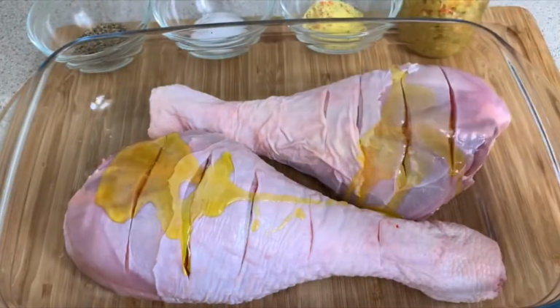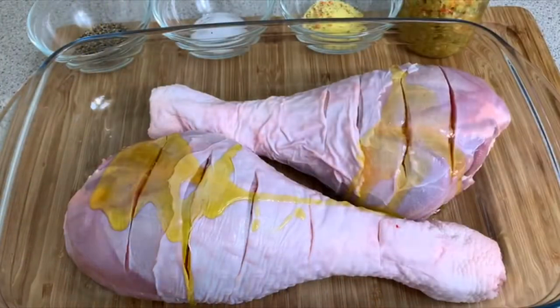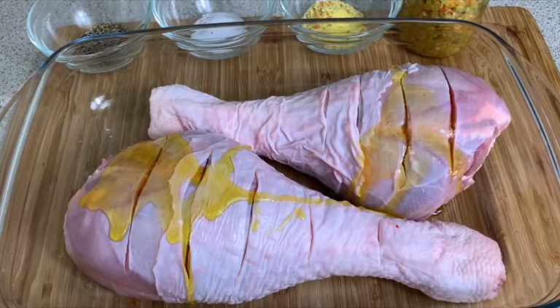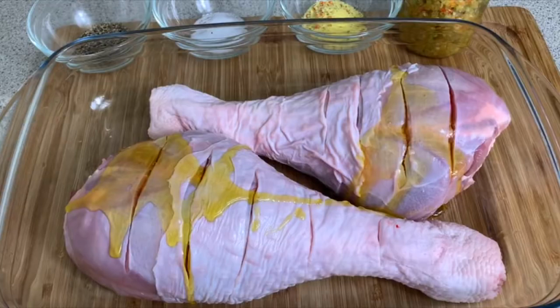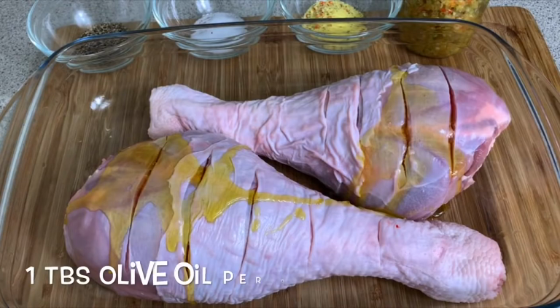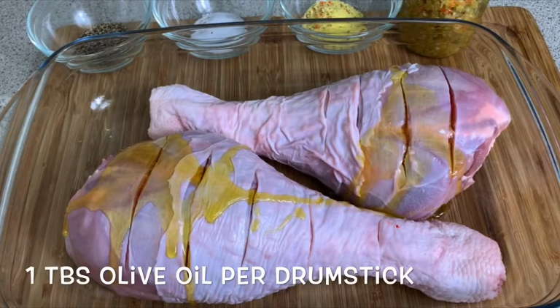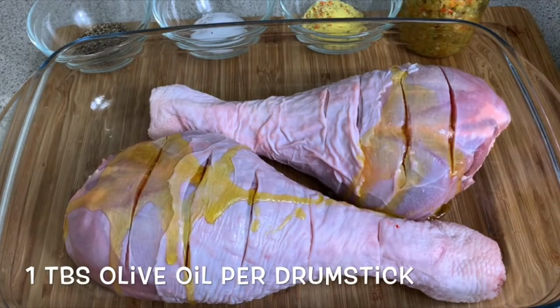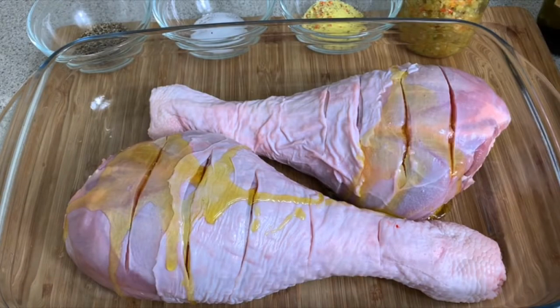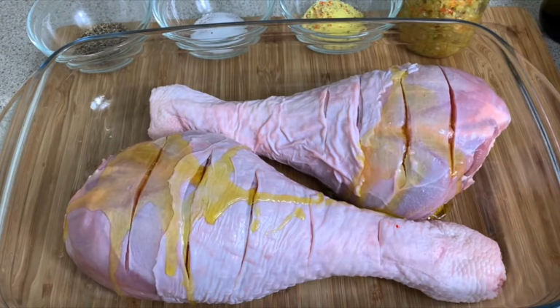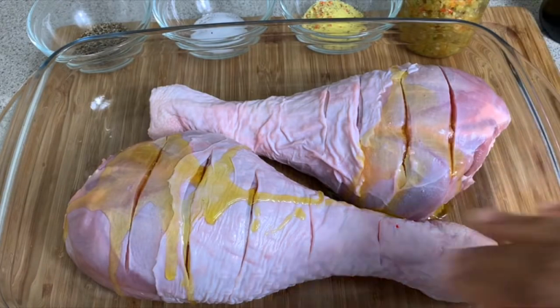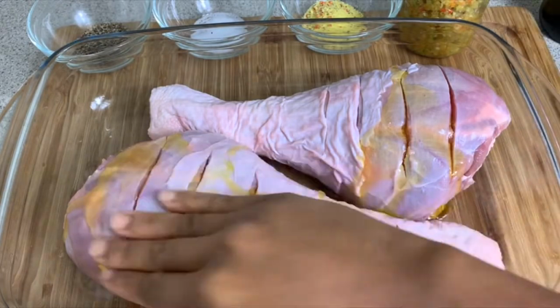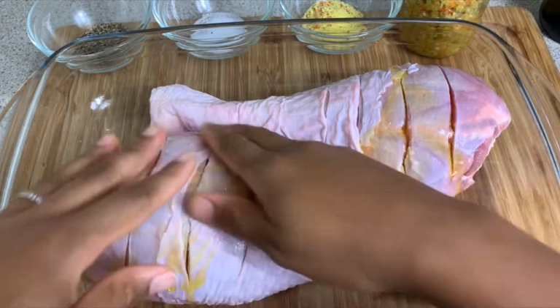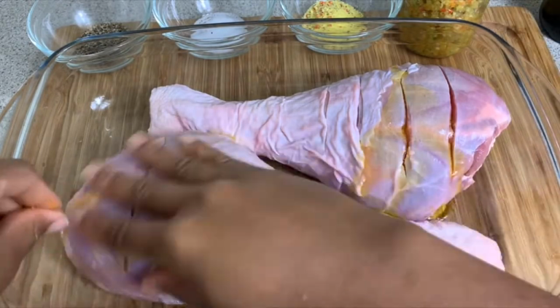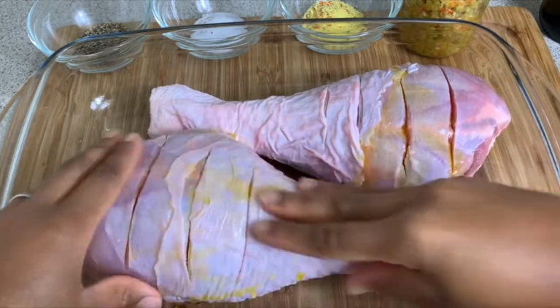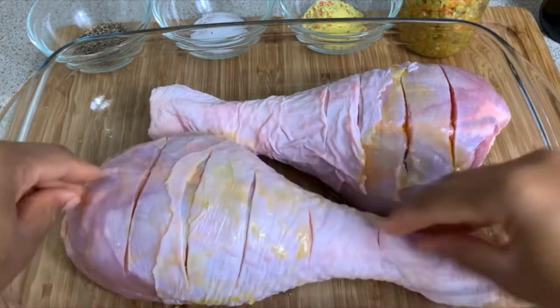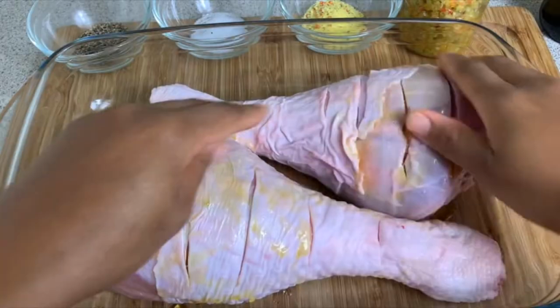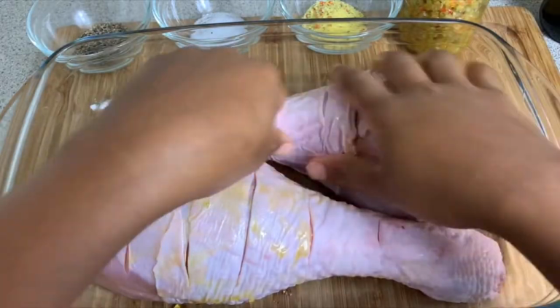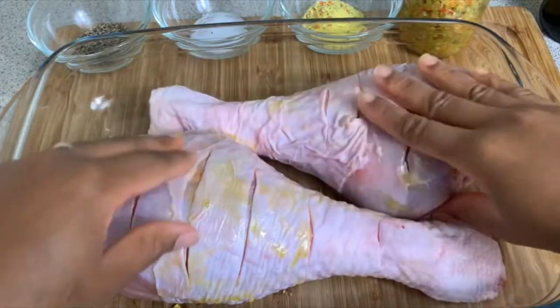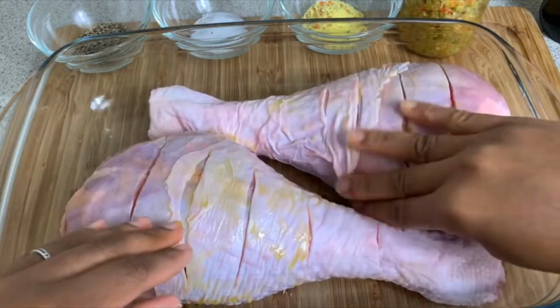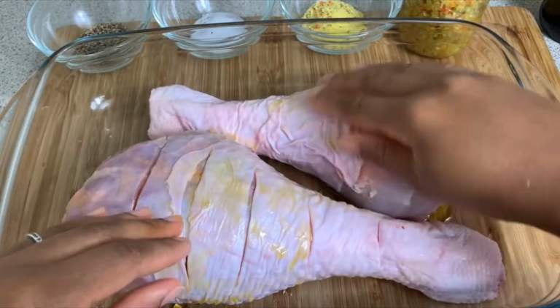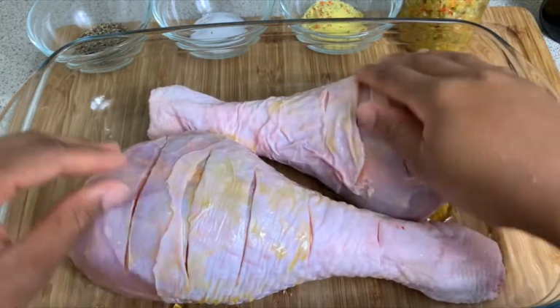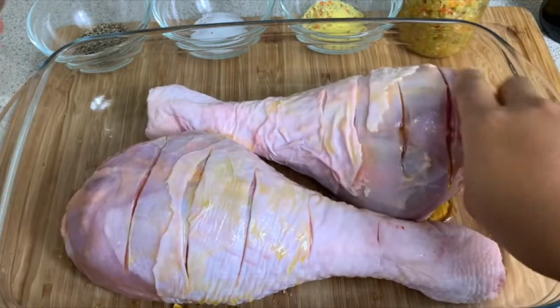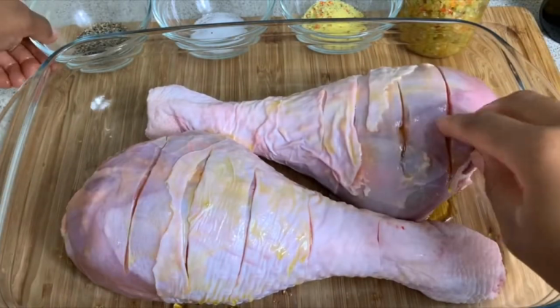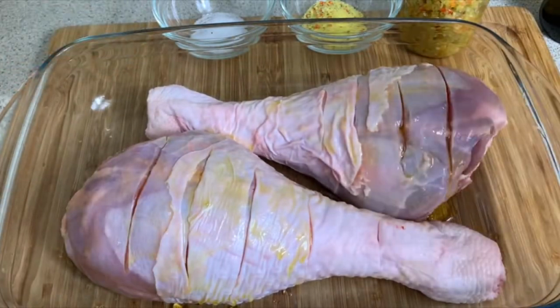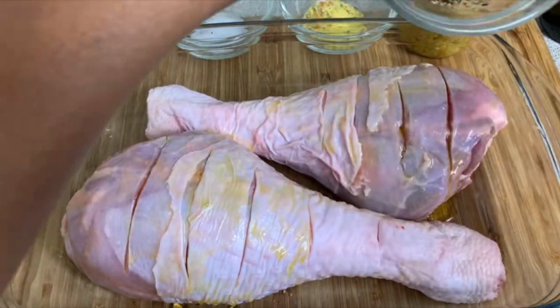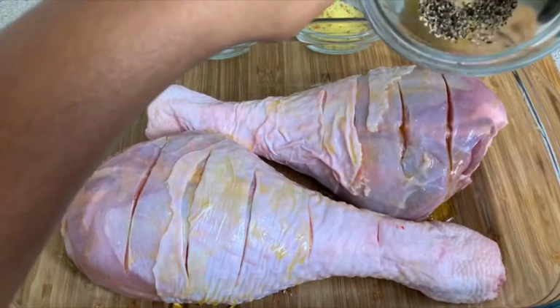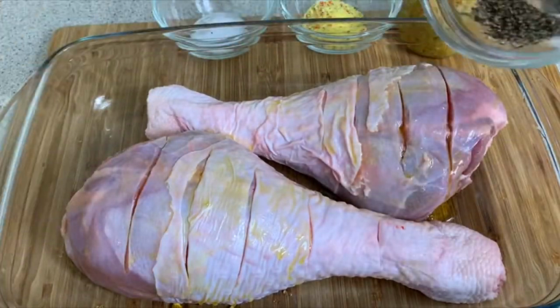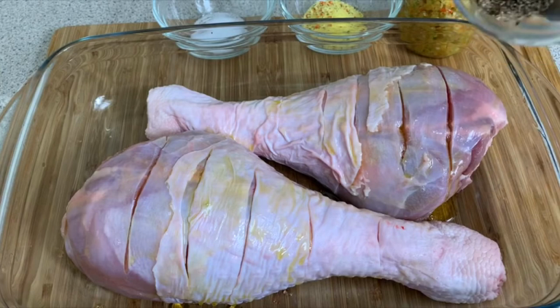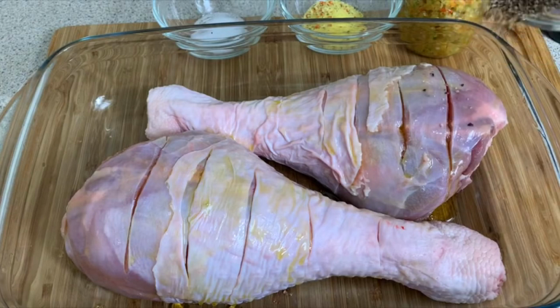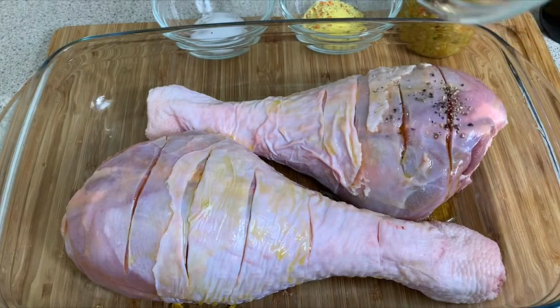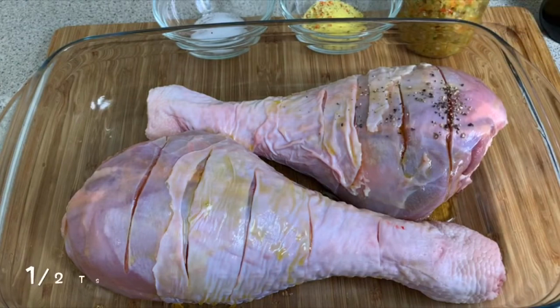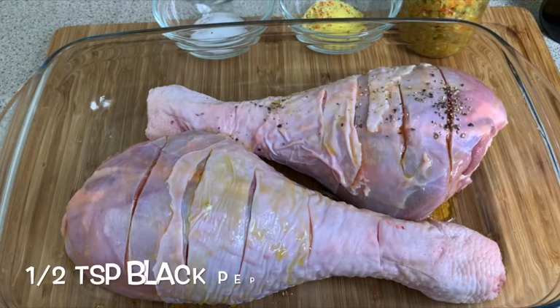First things first, I'm gonna be going in with some olive oil. I like to start by adding olive oil simply because this helps all the seasonings really stick onto the turkey.